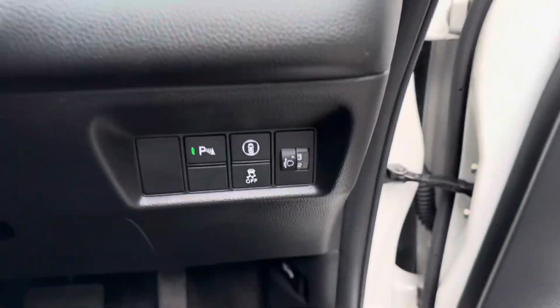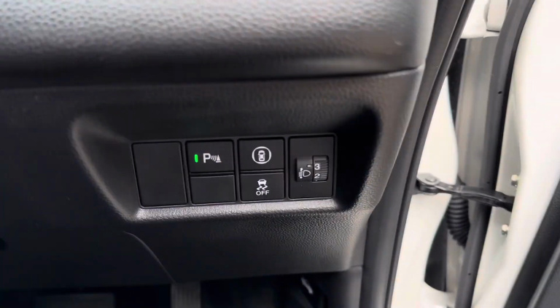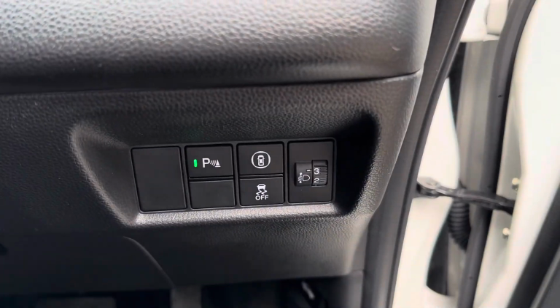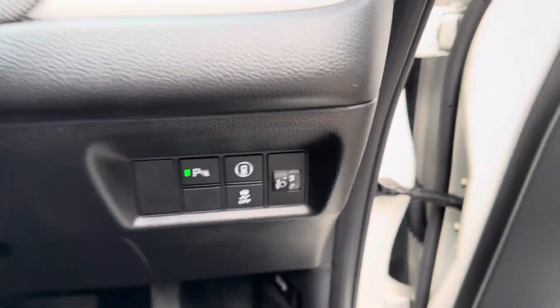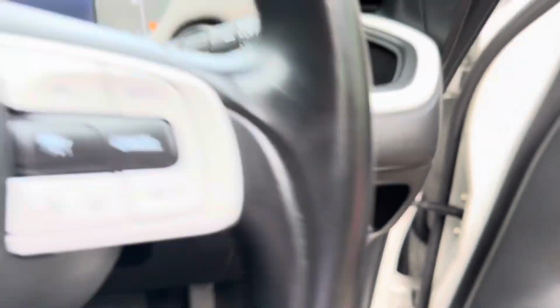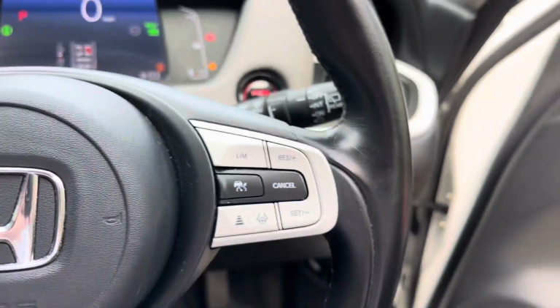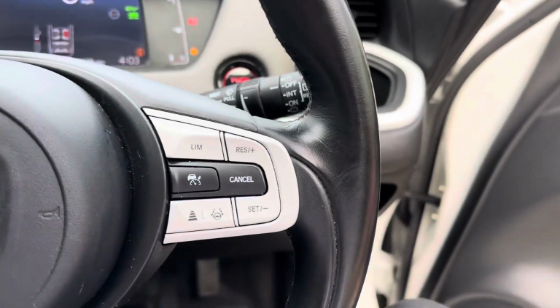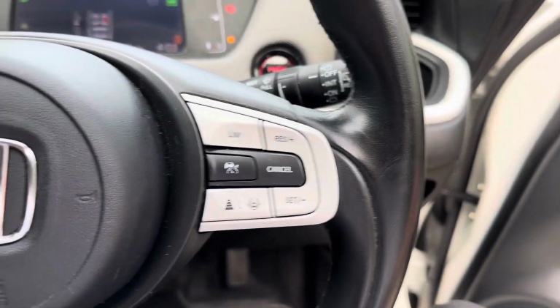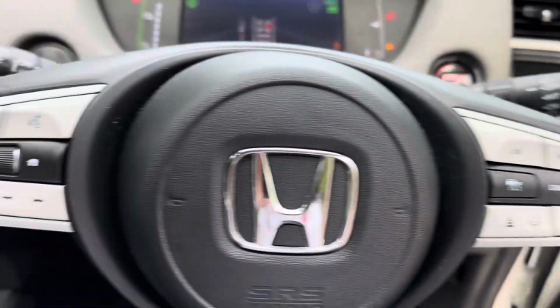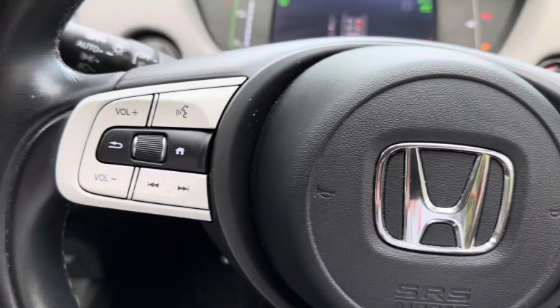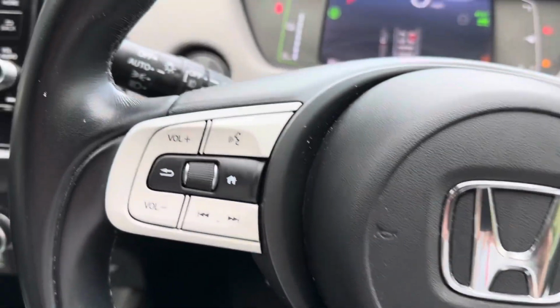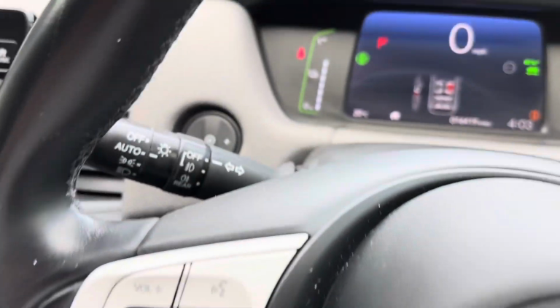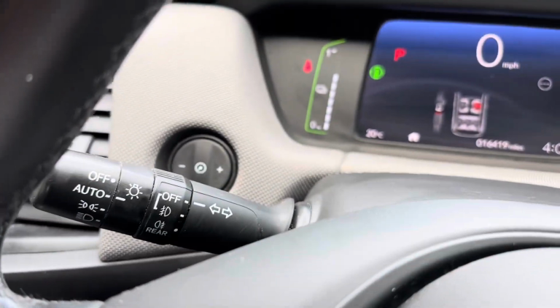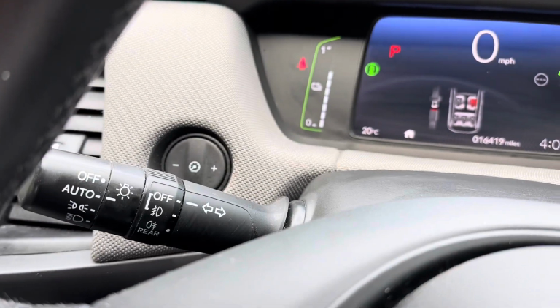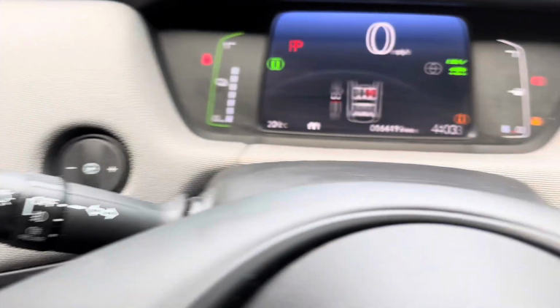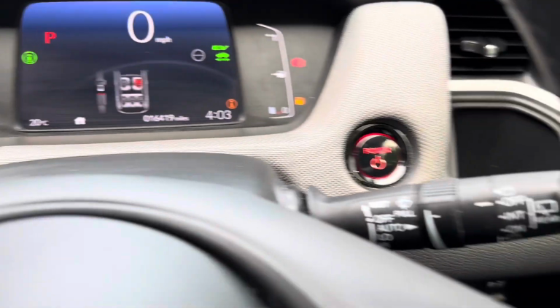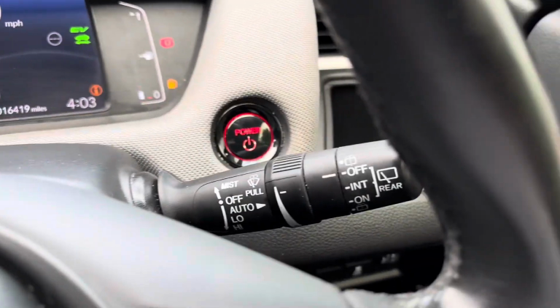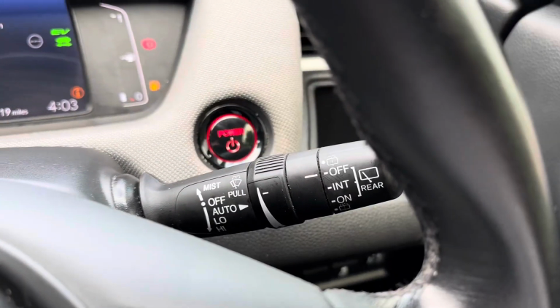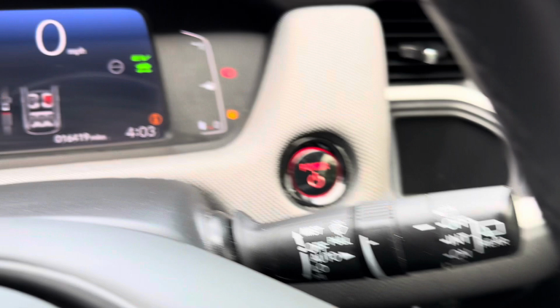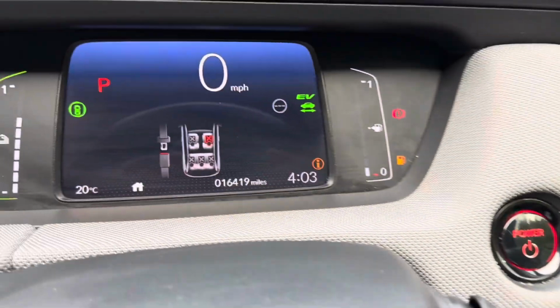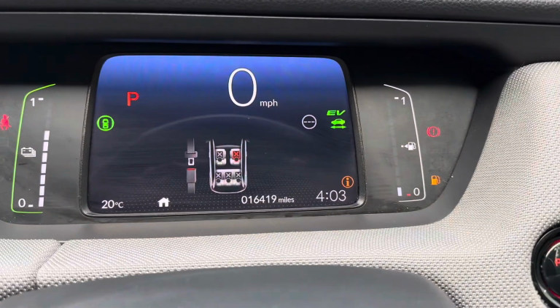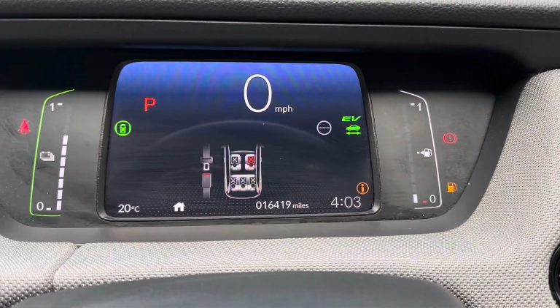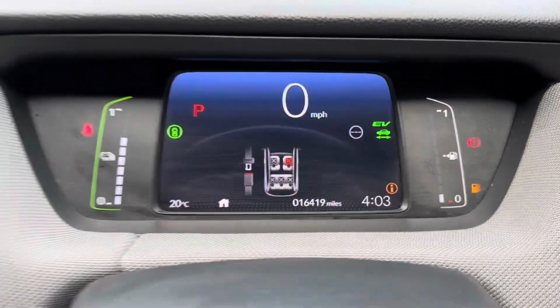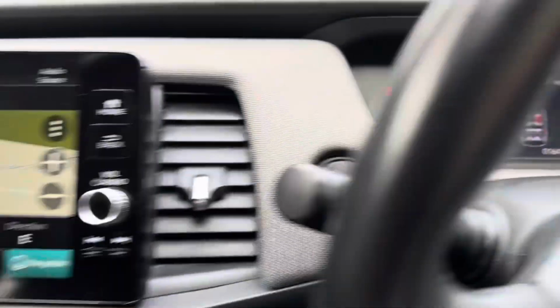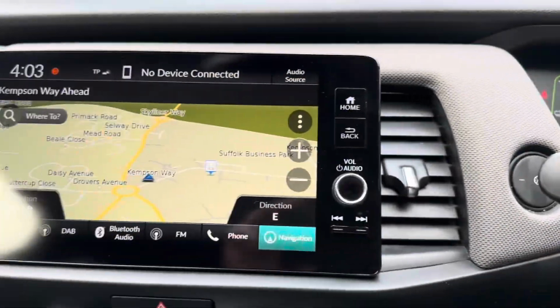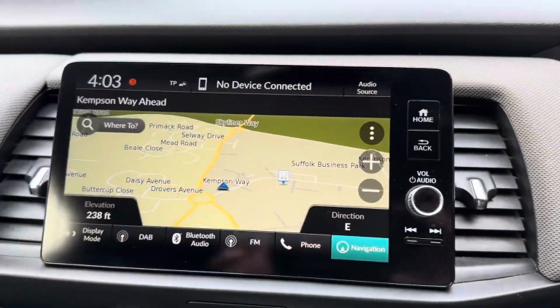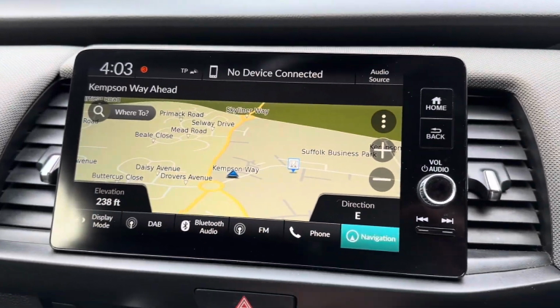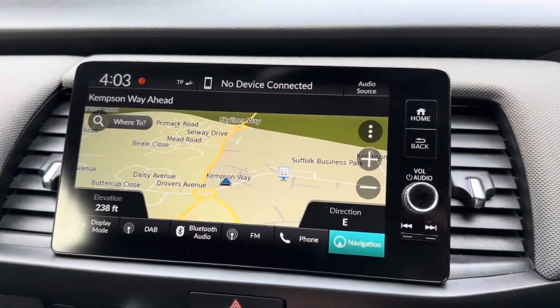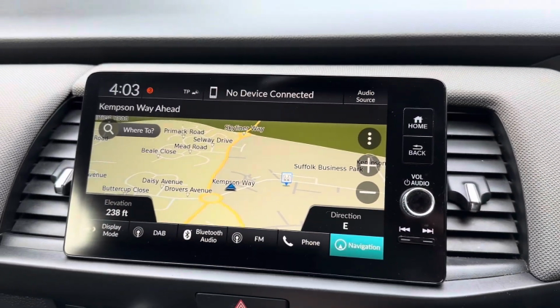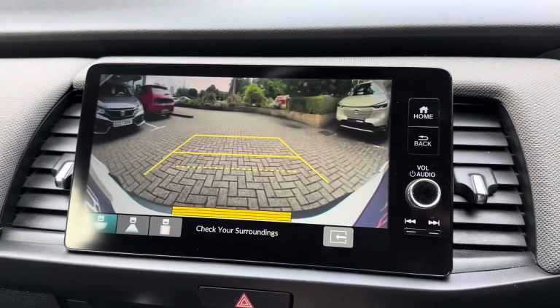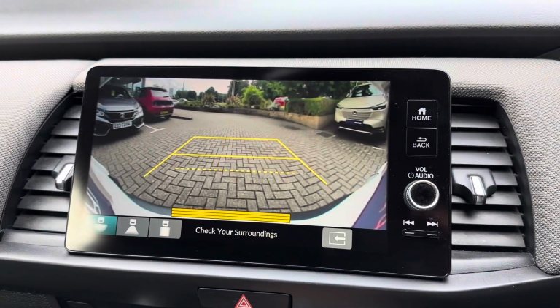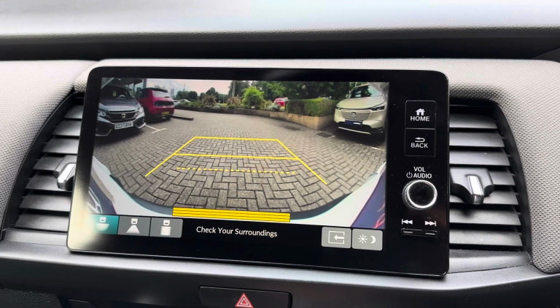It features a lane departure warning system, adaptive cruise control, radar braking, Bluetooth connectivity, auto lights, and auto wipers. This one is doing just over 16,000 miles and has satellite navigation.